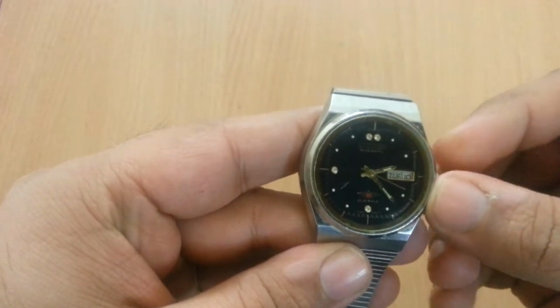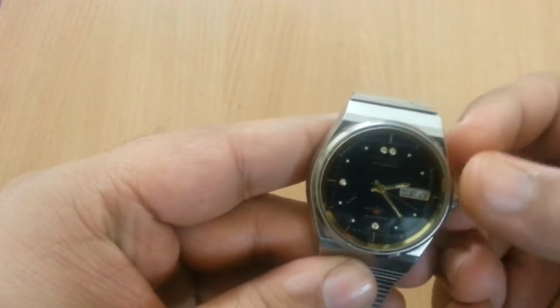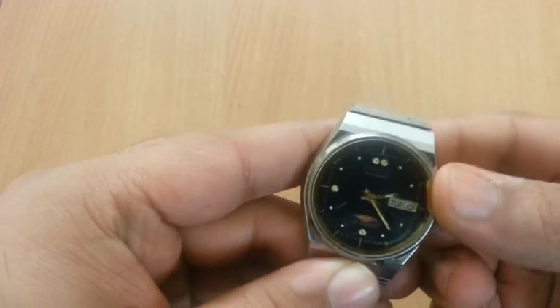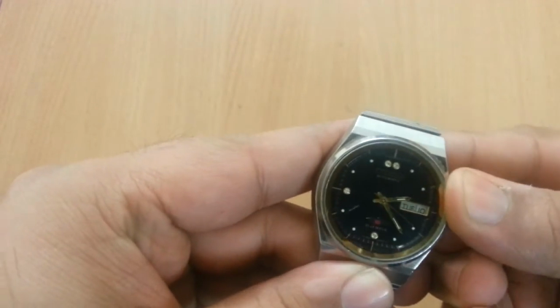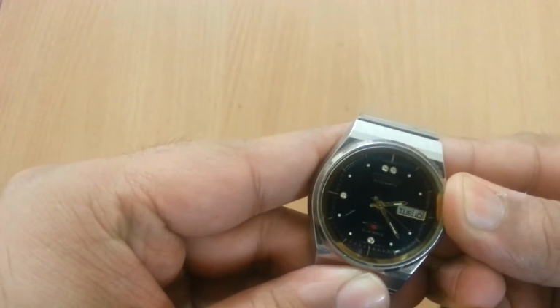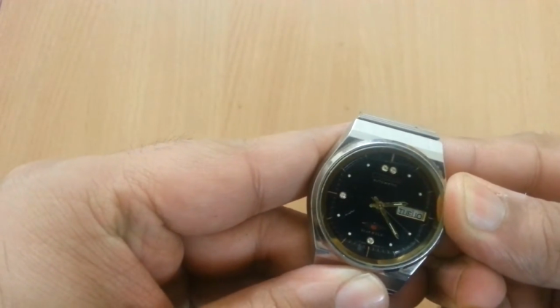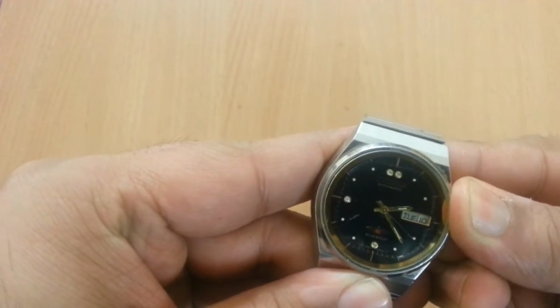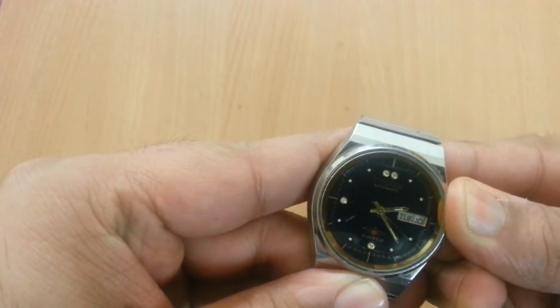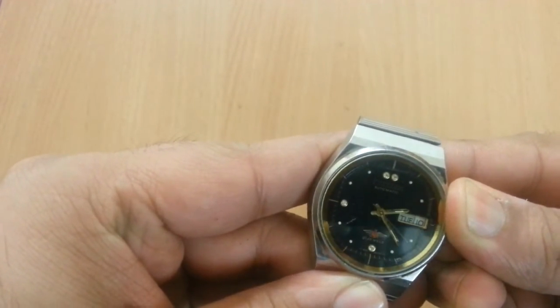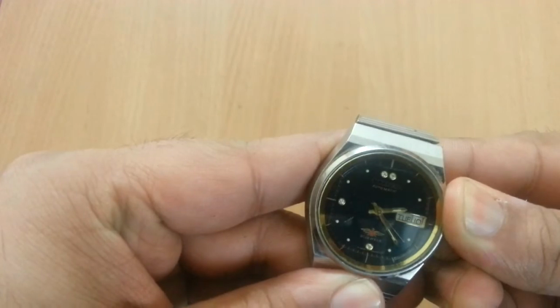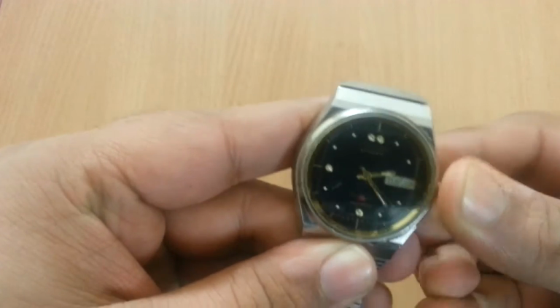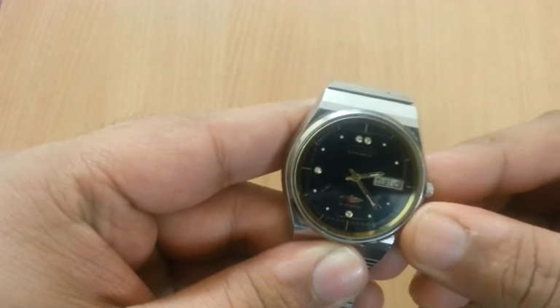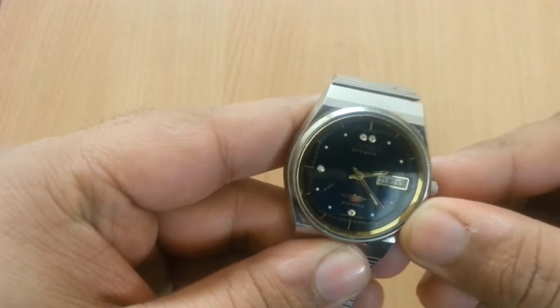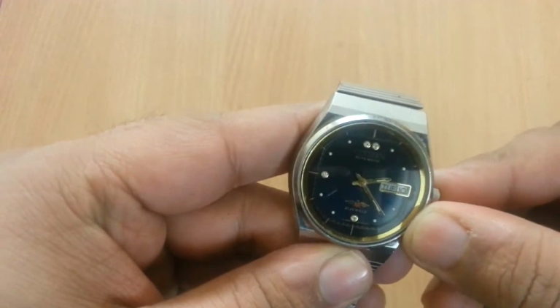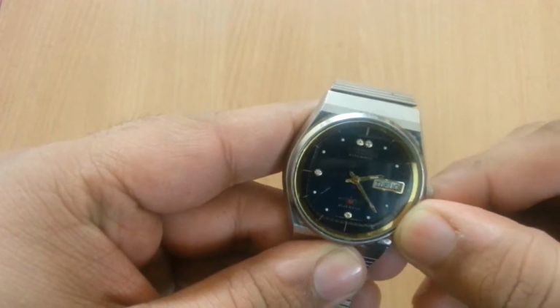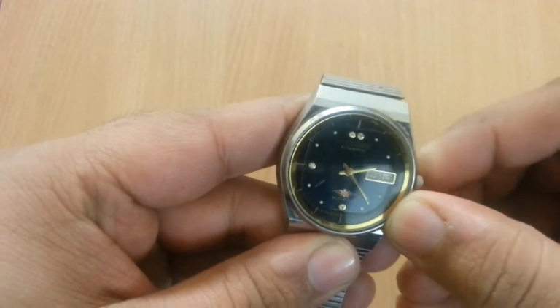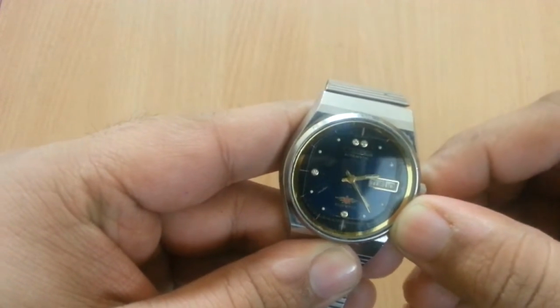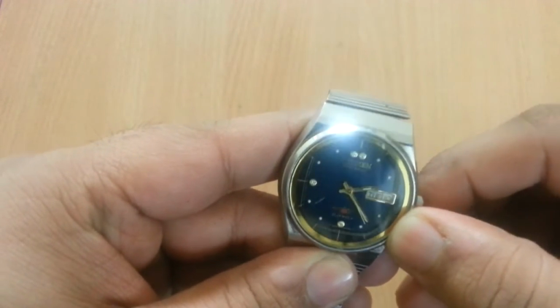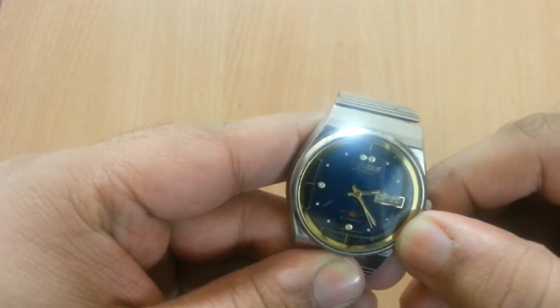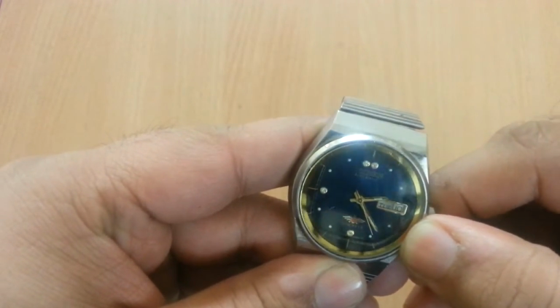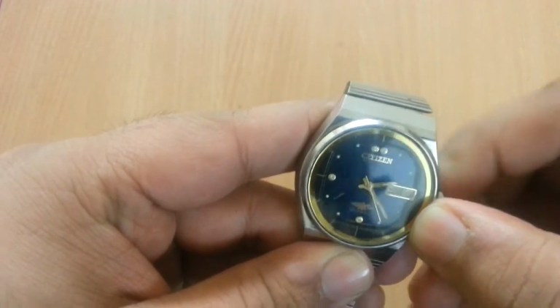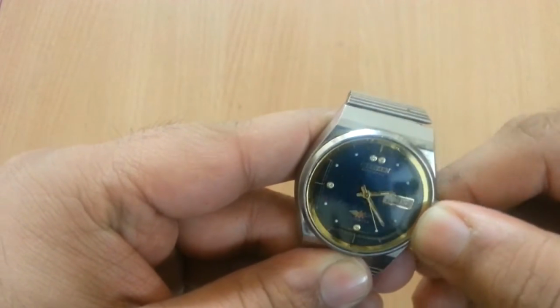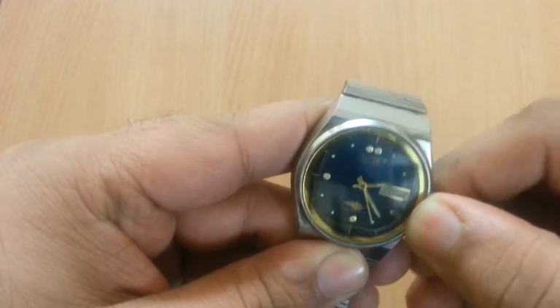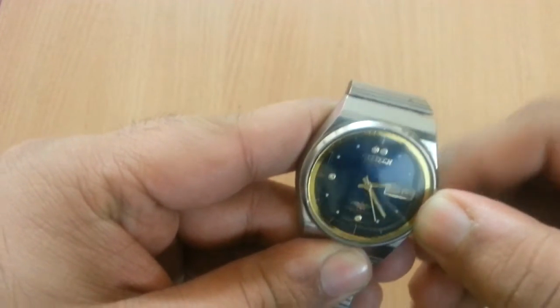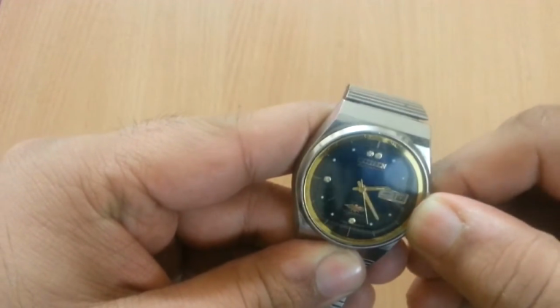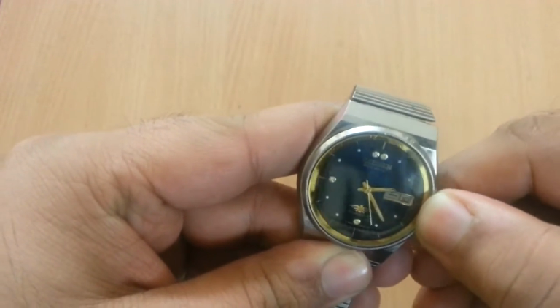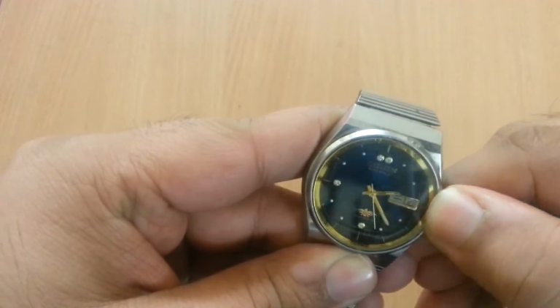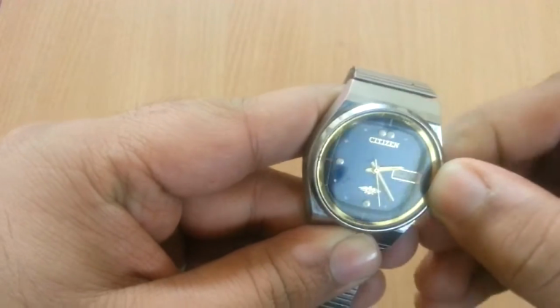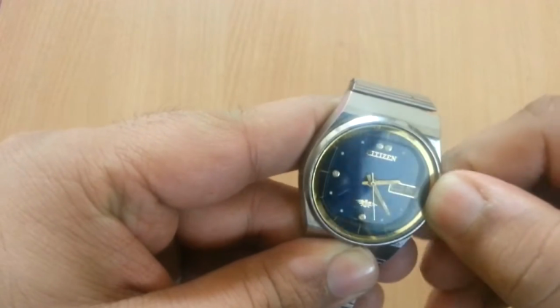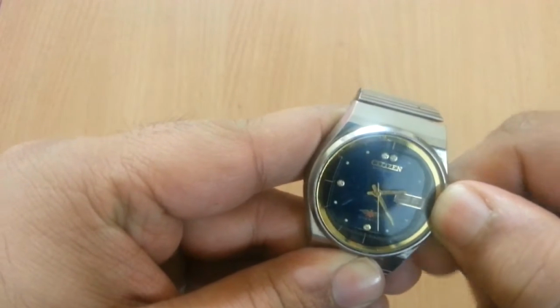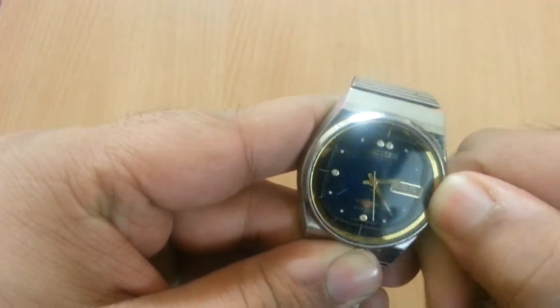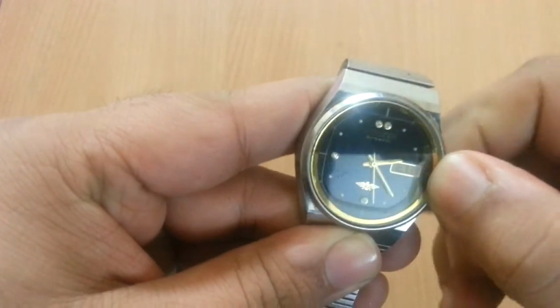To adjust the date, you take the crown out and move it clockwise or anti-clockwise to change the day or date.